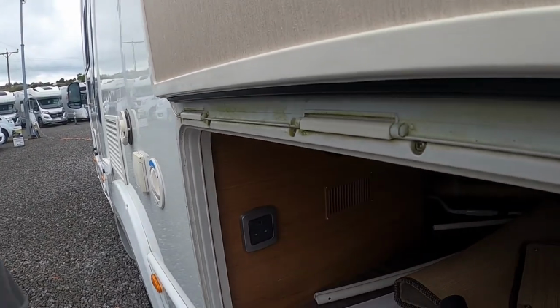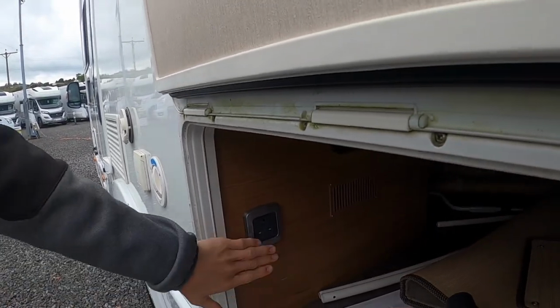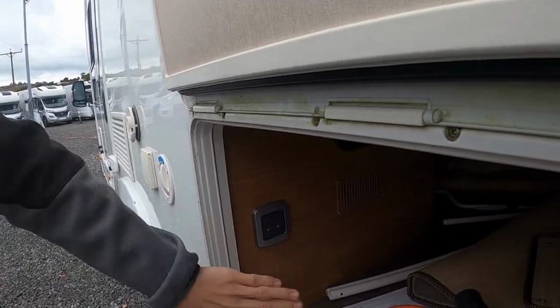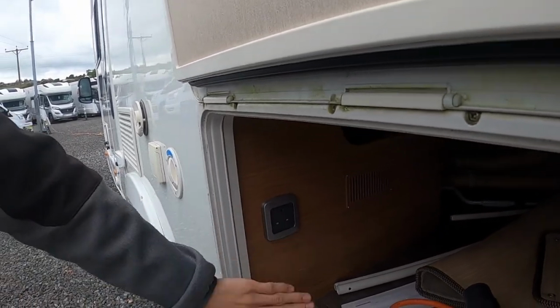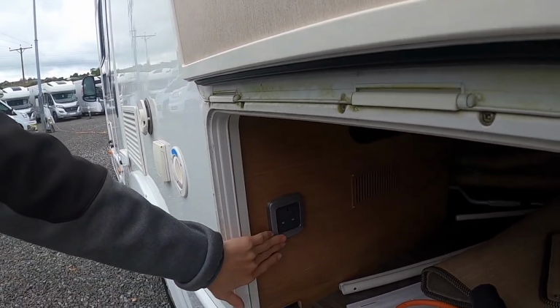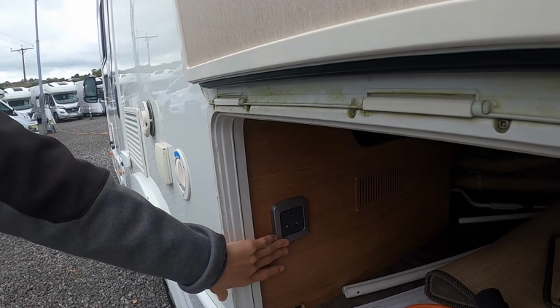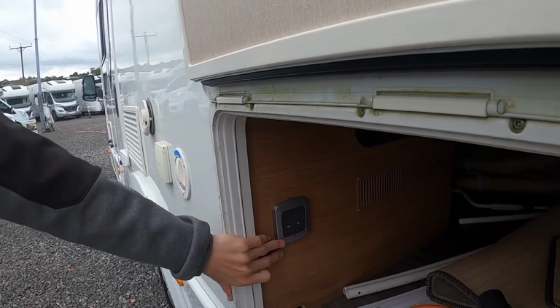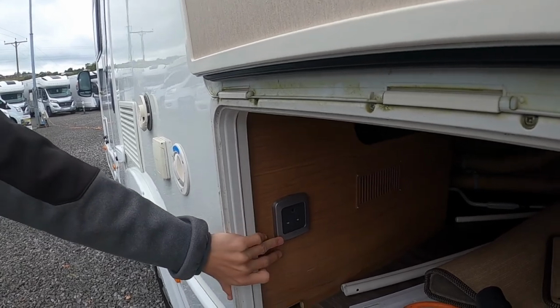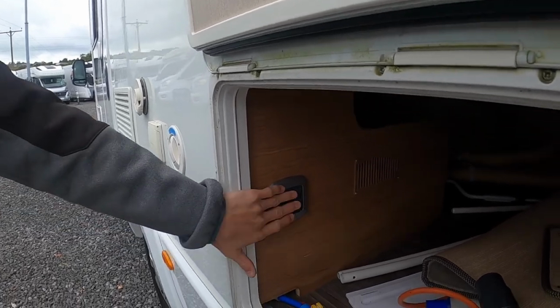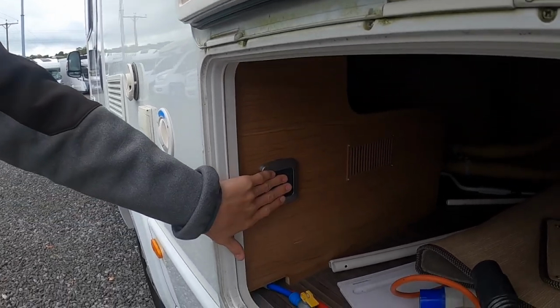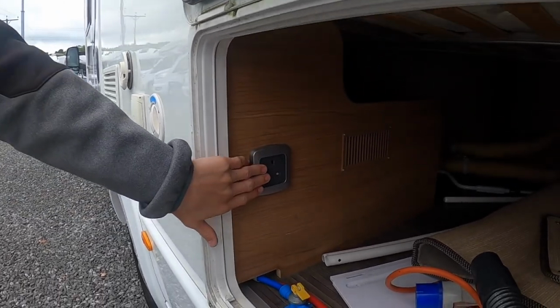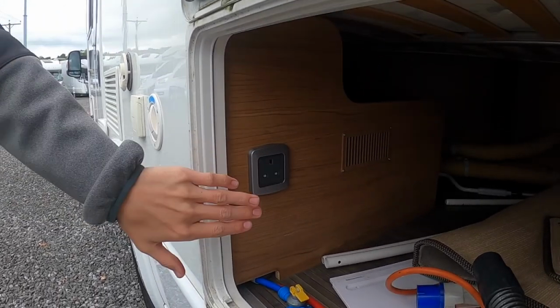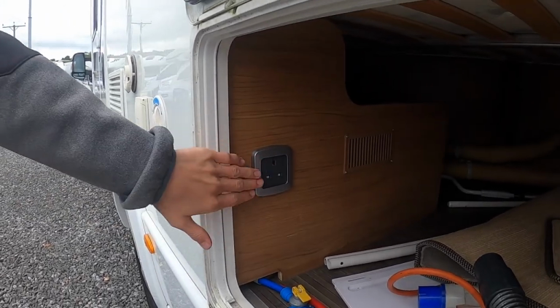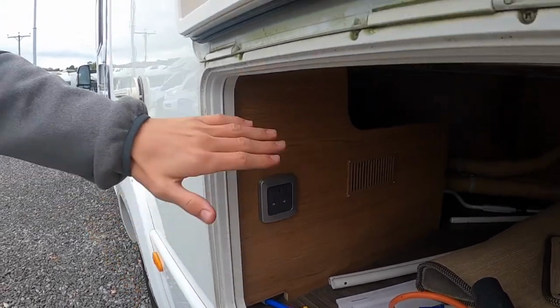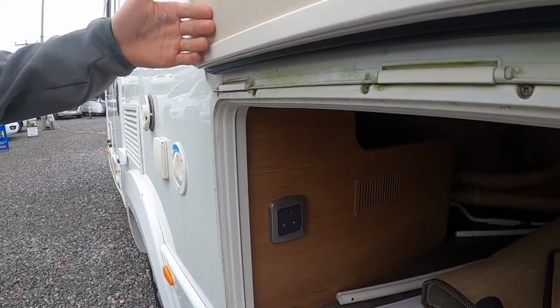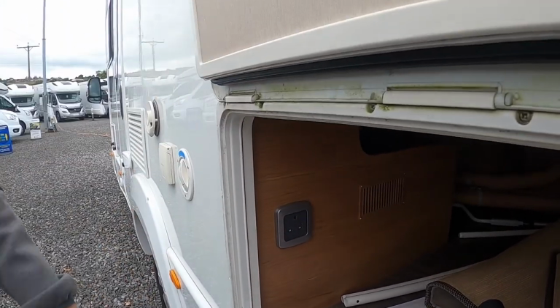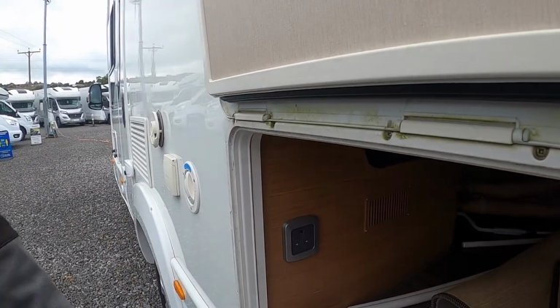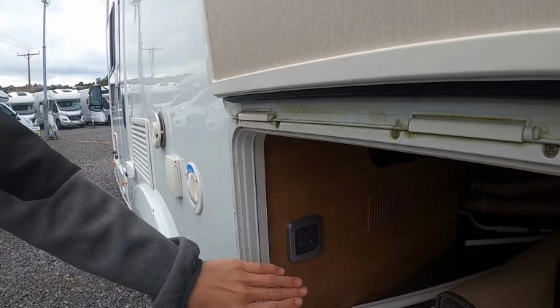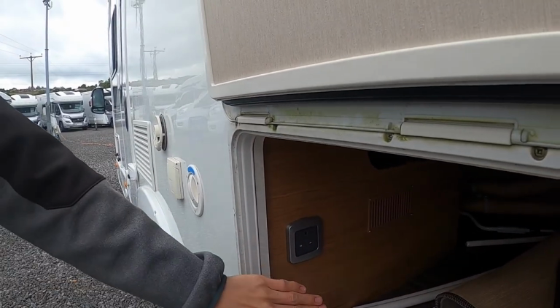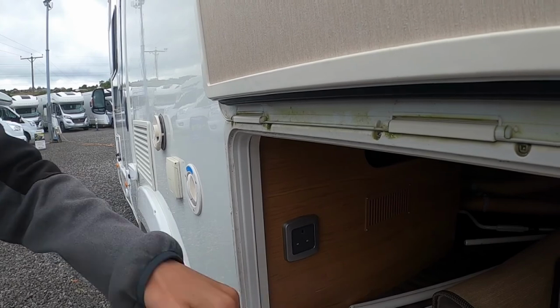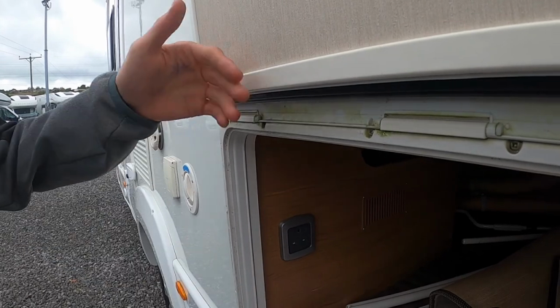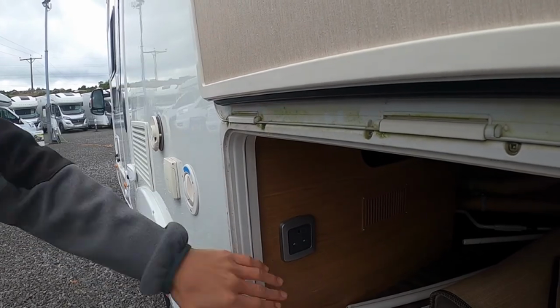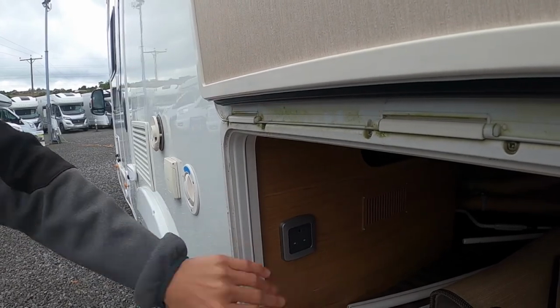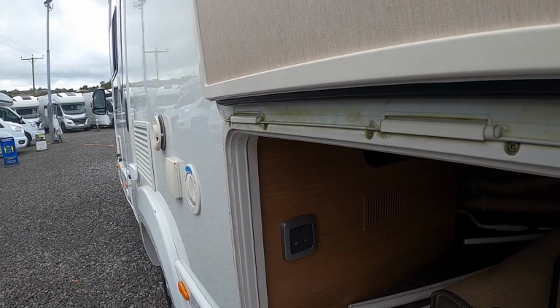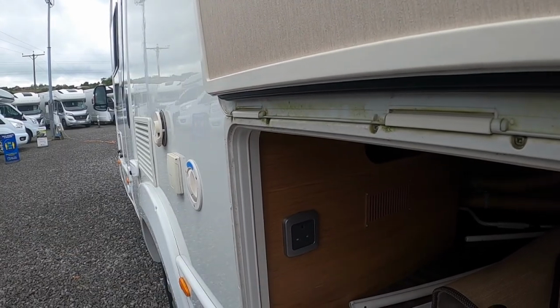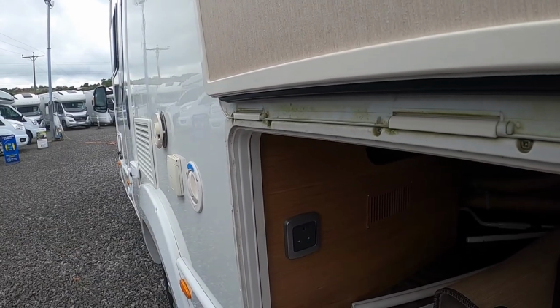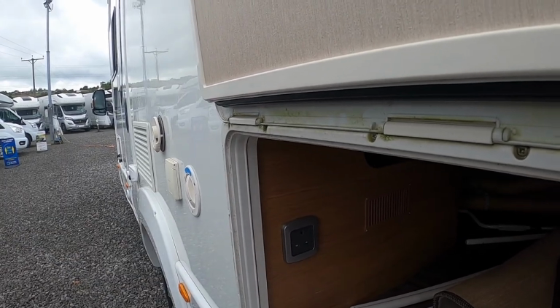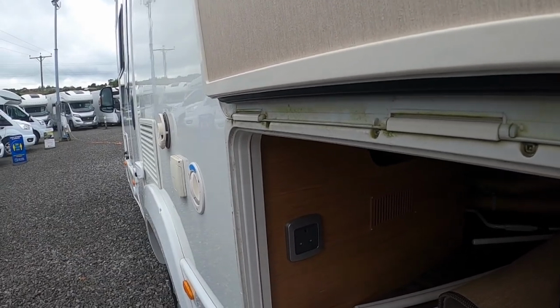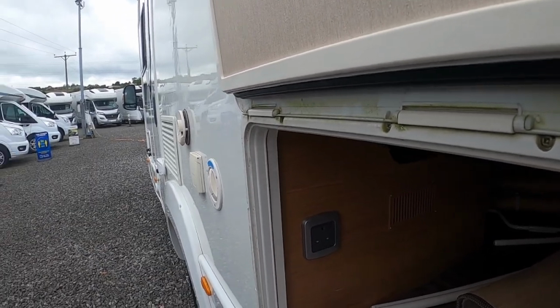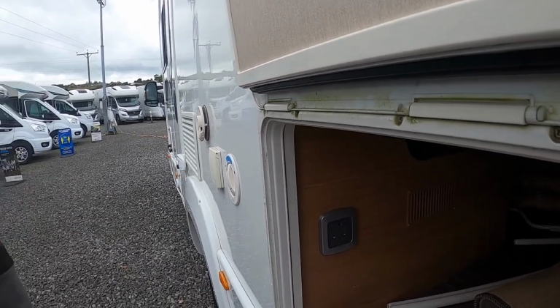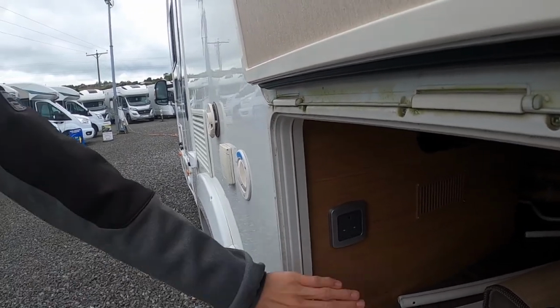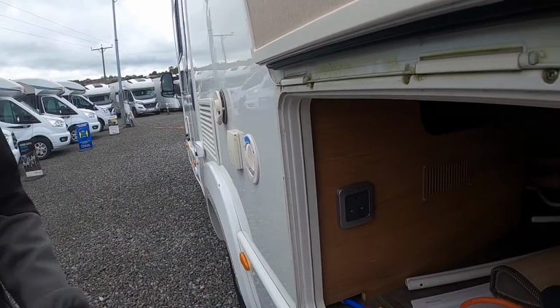You've also got a plug here, so should you need any power in your awning, you've got a plug there. If you just lift this locker, you'll have access to a three-pin plug when hooked up.